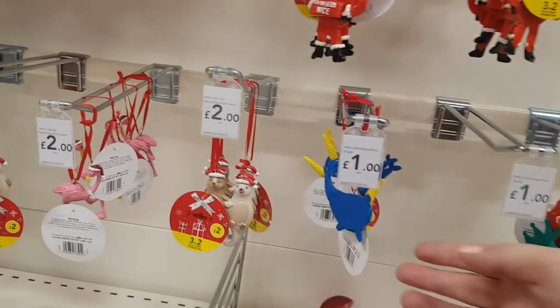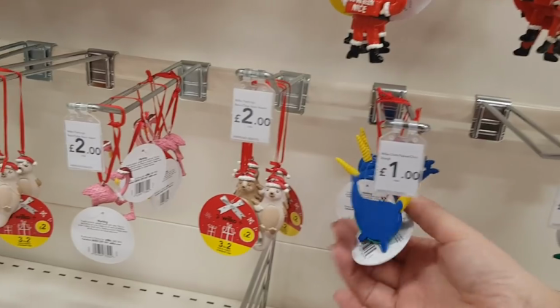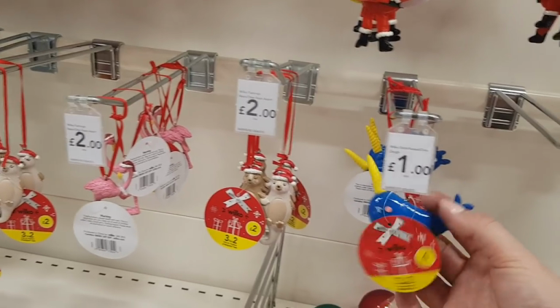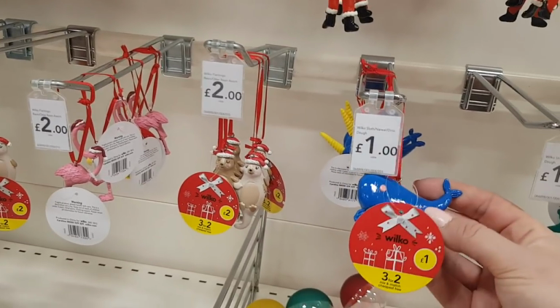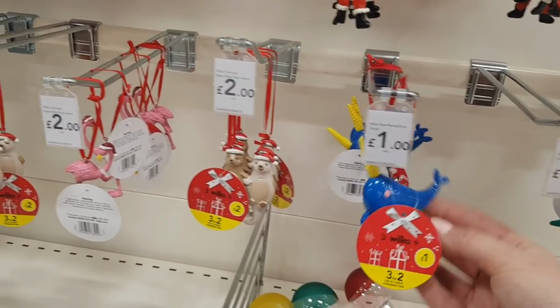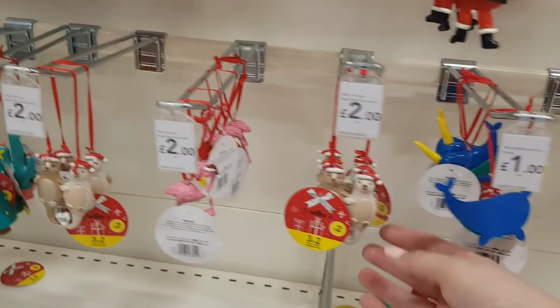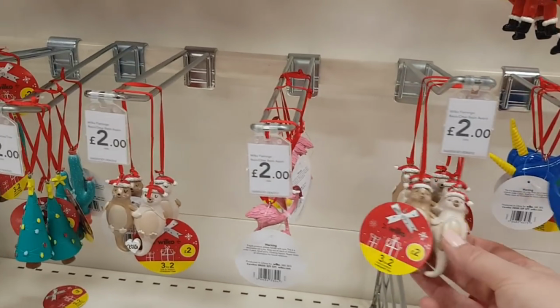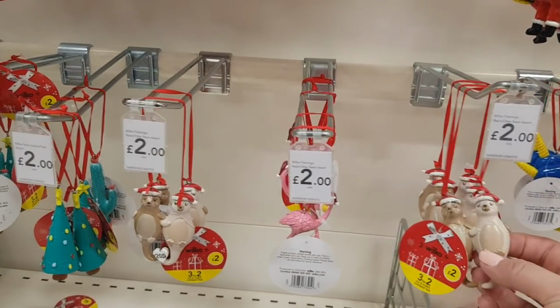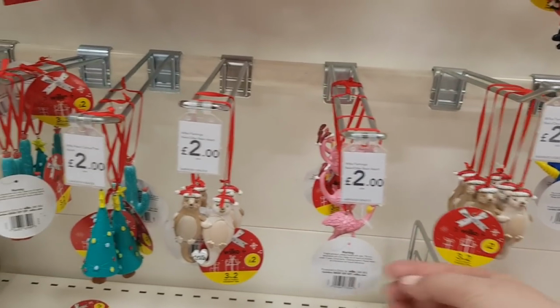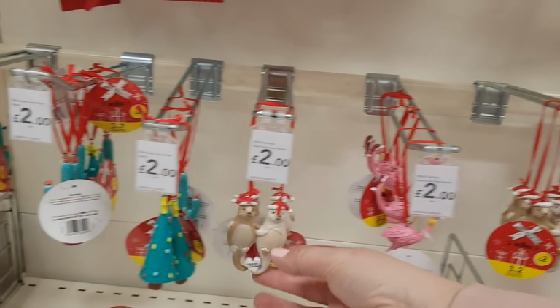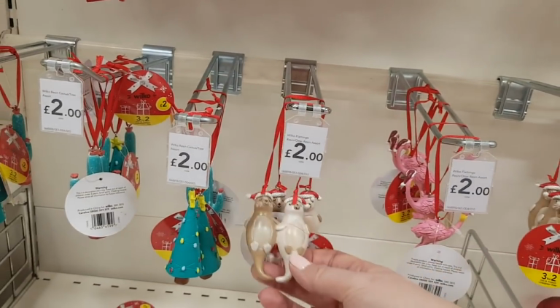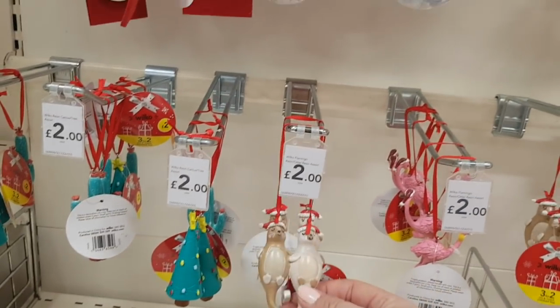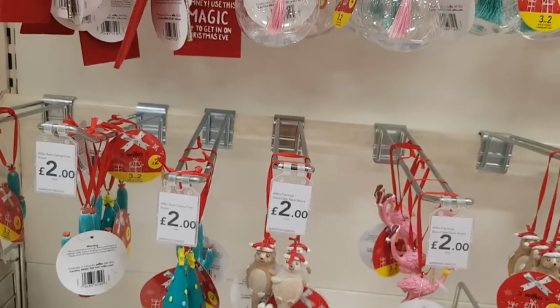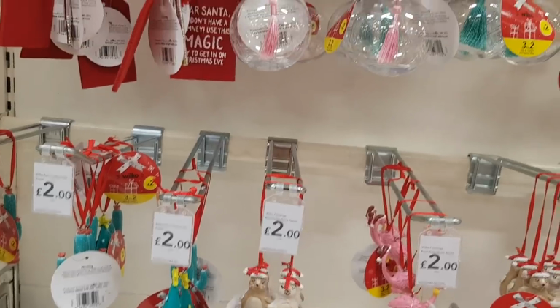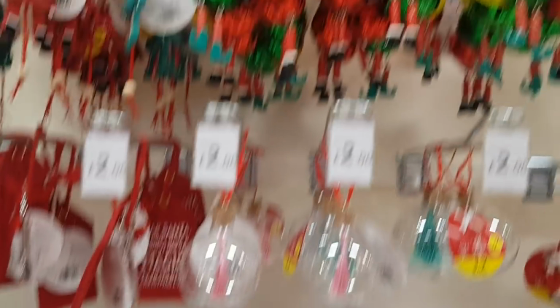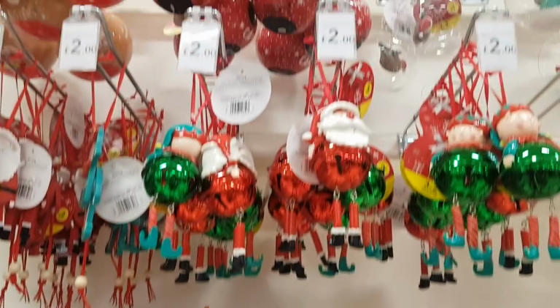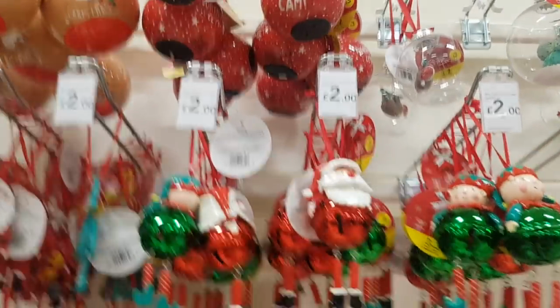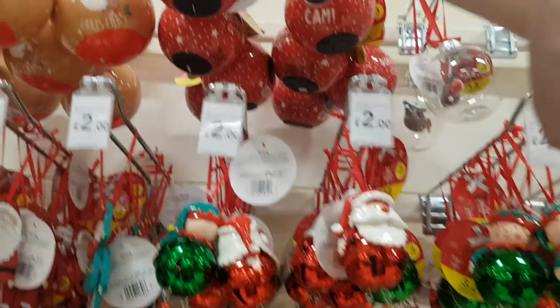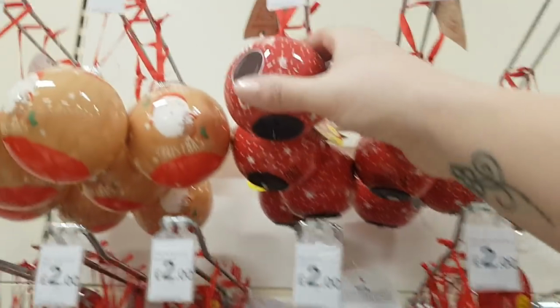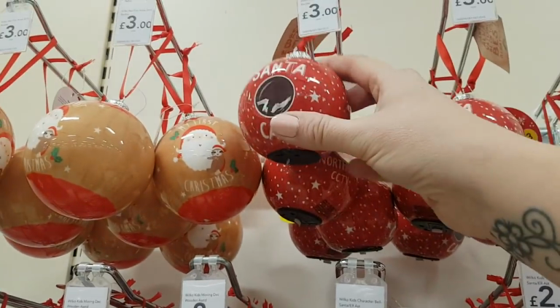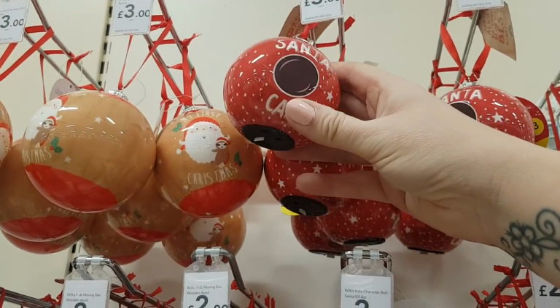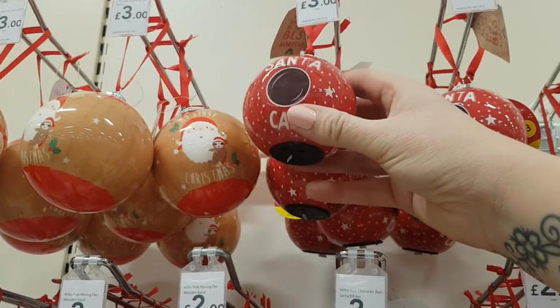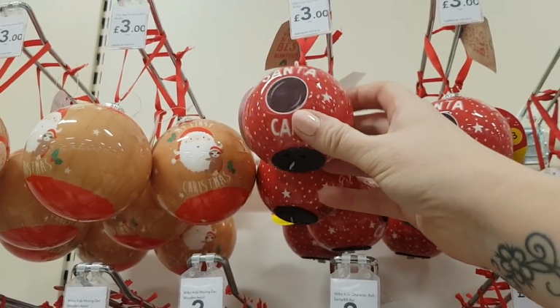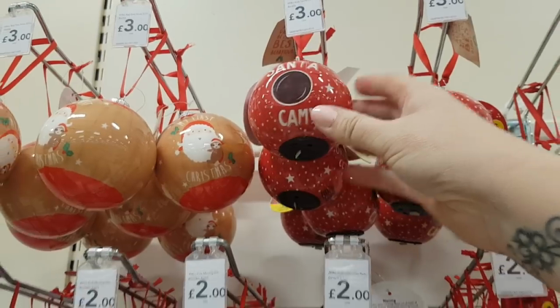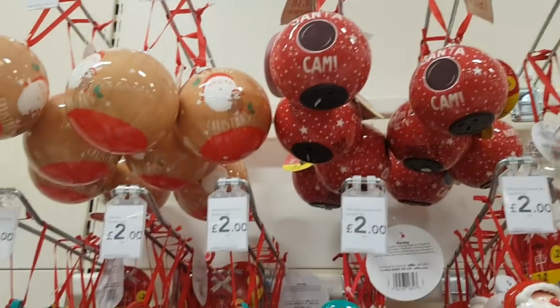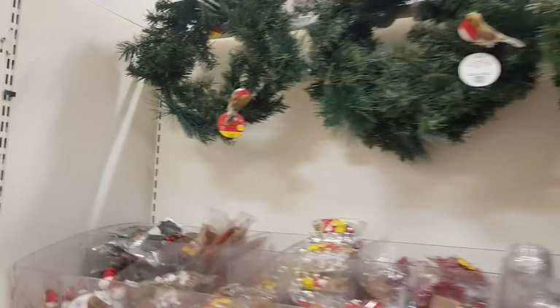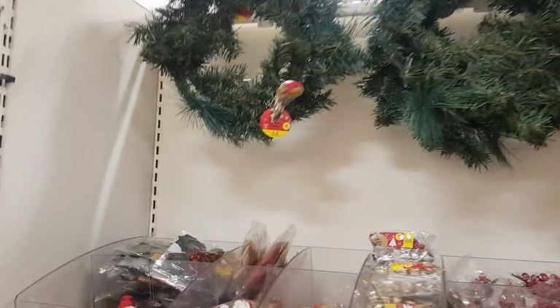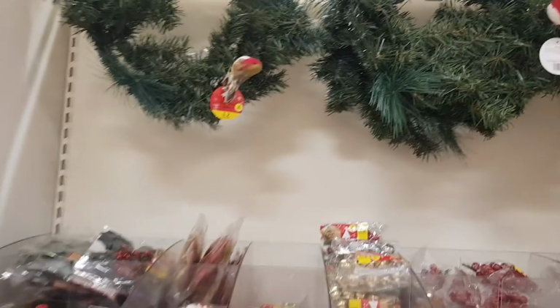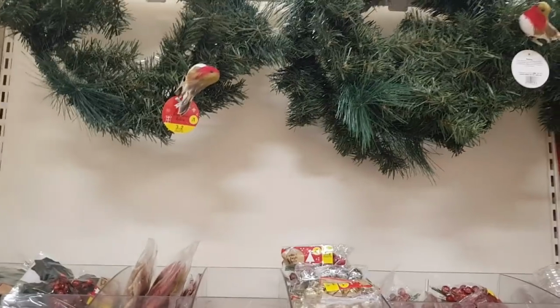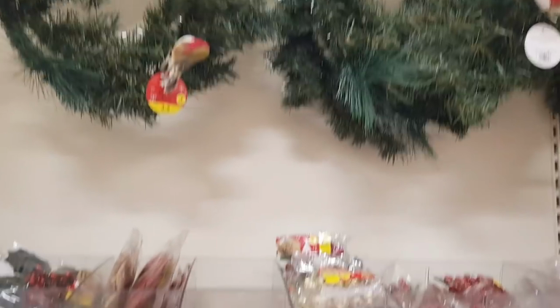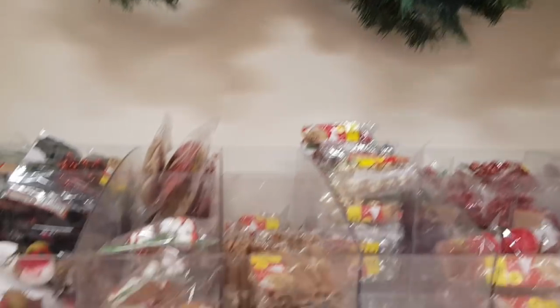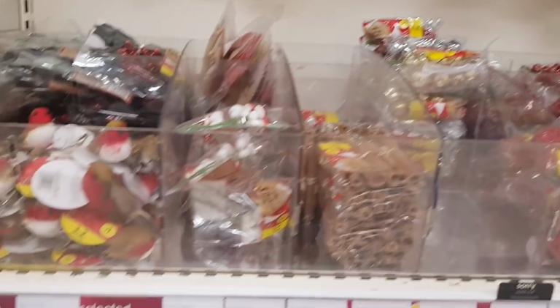There are a few more of the brighter, multicolored kinds of things here. This is quite cute — a Santa cam, and there's a bauble for three pounds. Right, let's have a look over here.